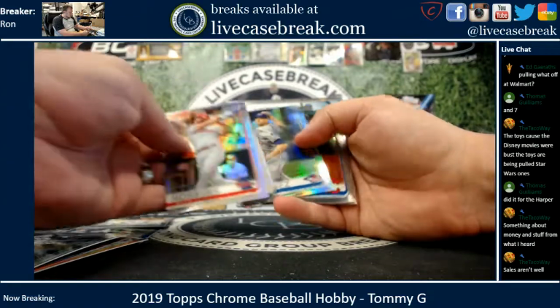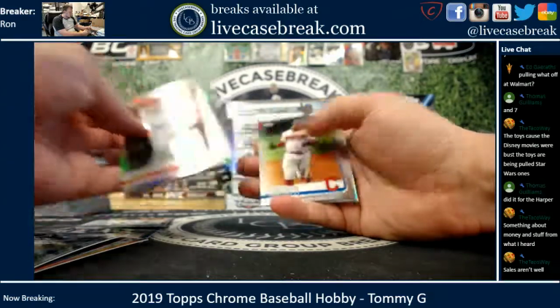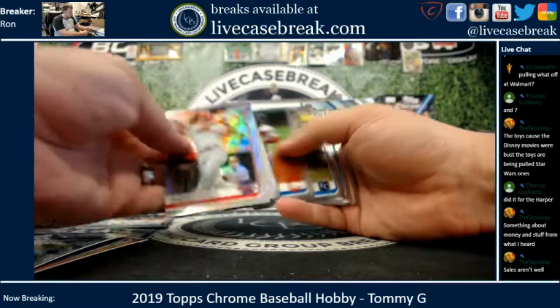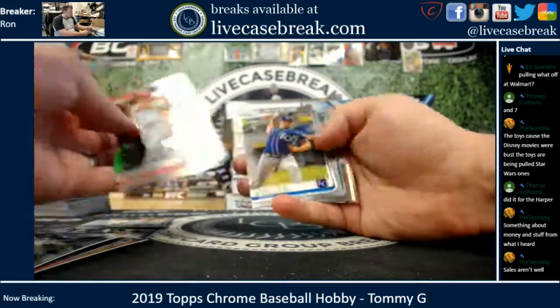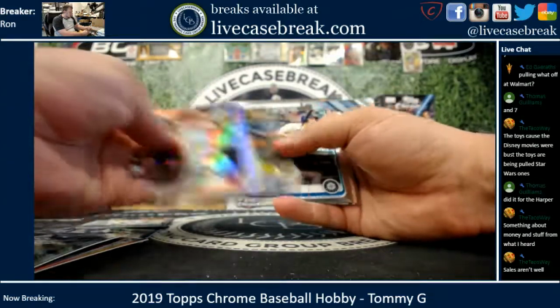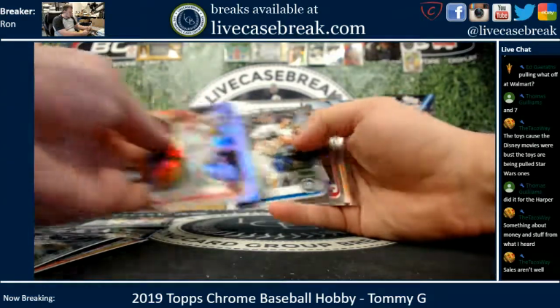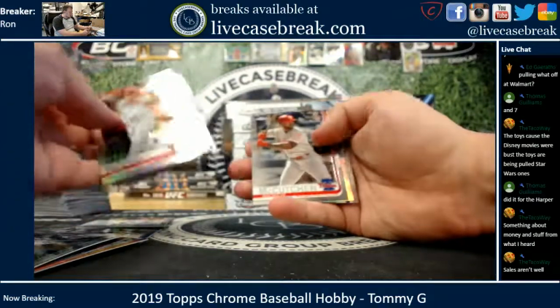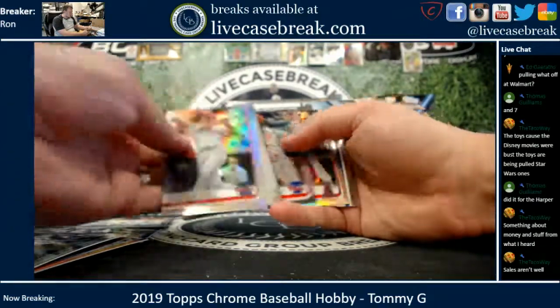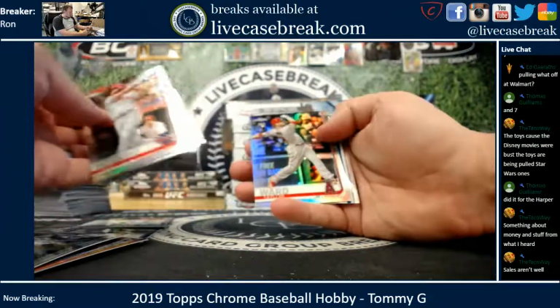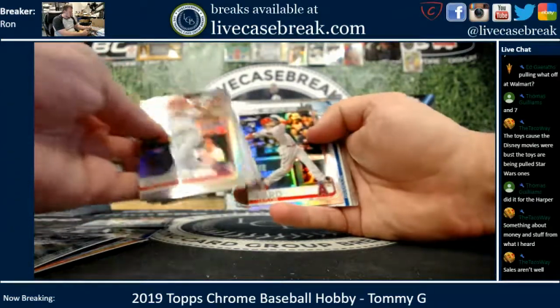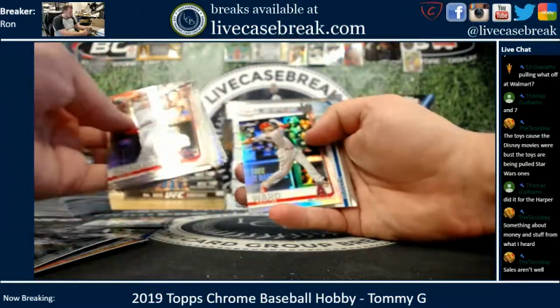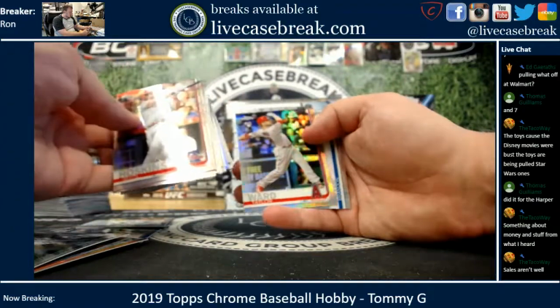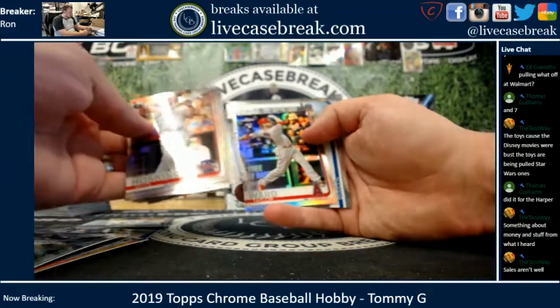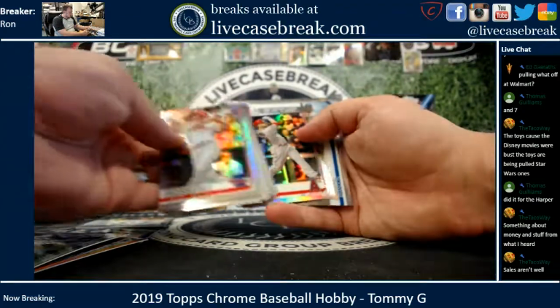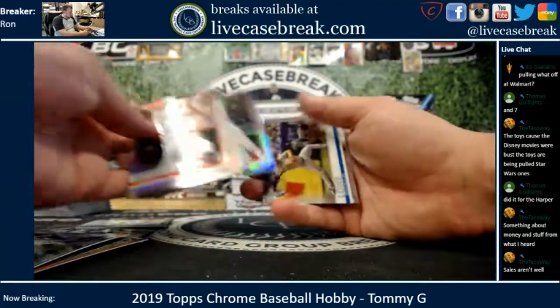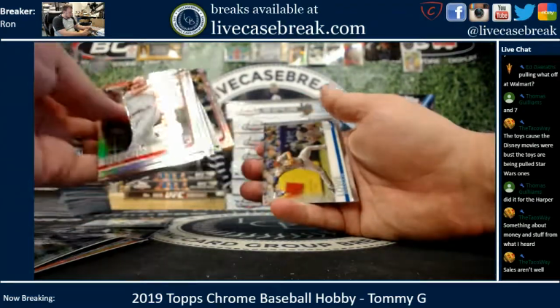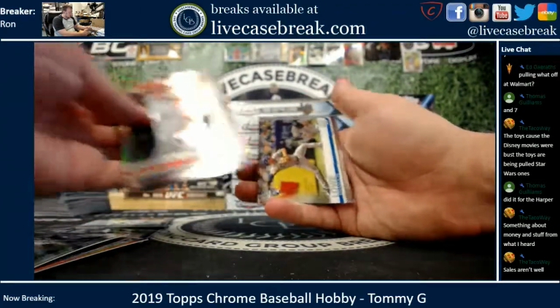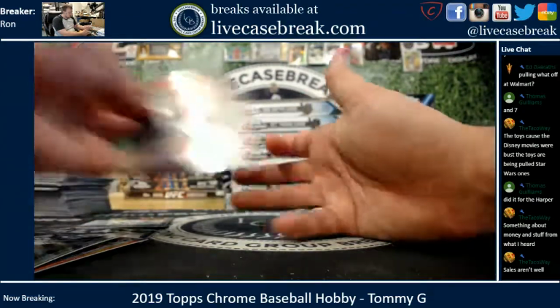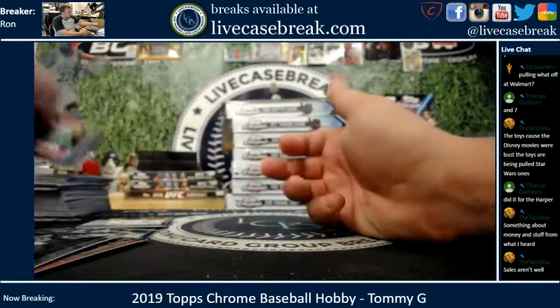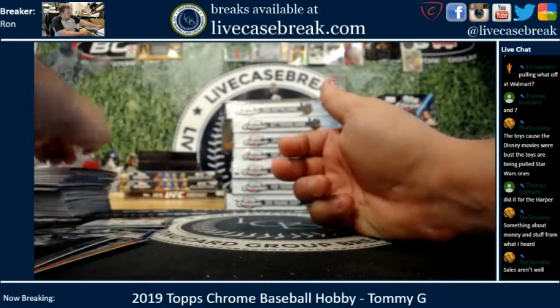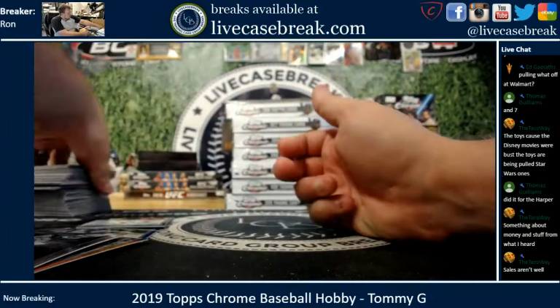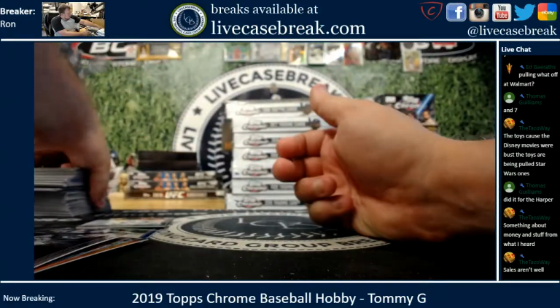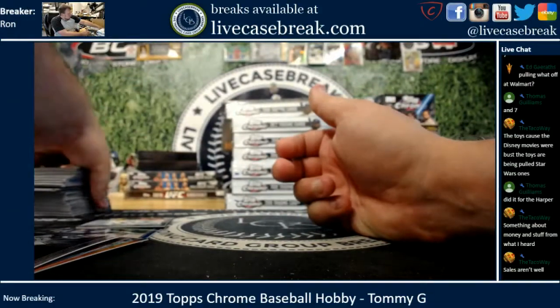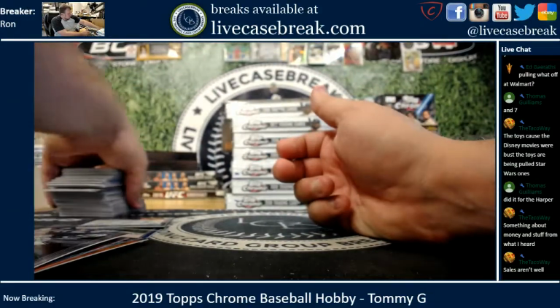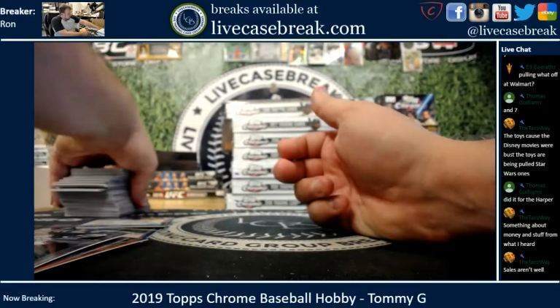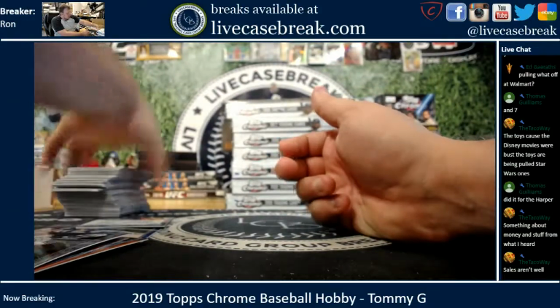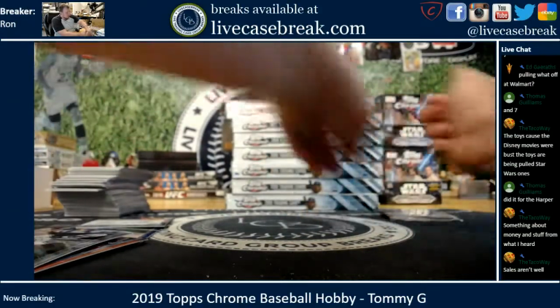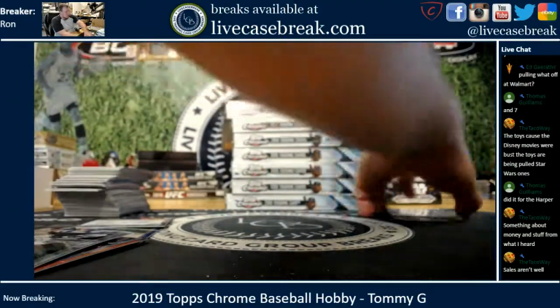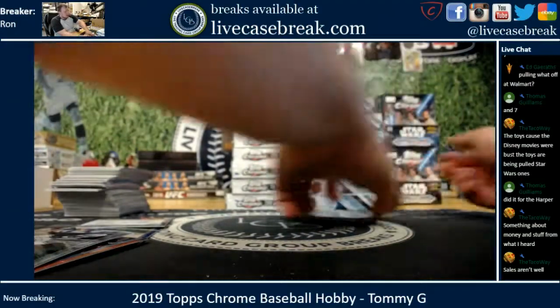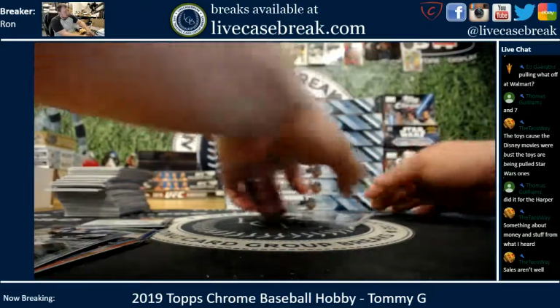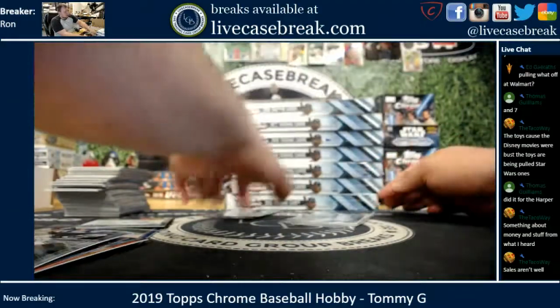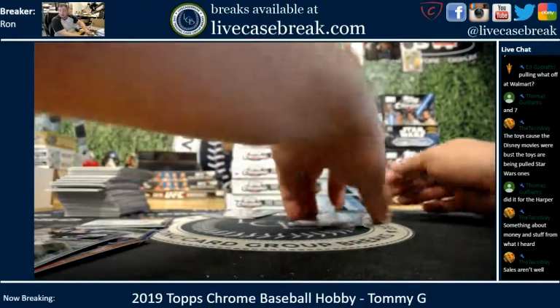Sanchez, X-Fractor, Taylor Ward refractor — and that is your box of hobby. Let's see what you got in your pack.